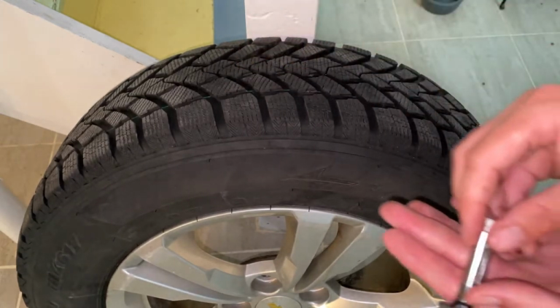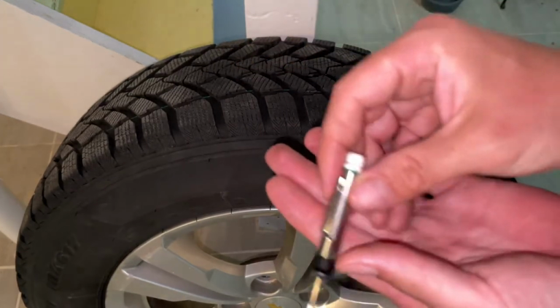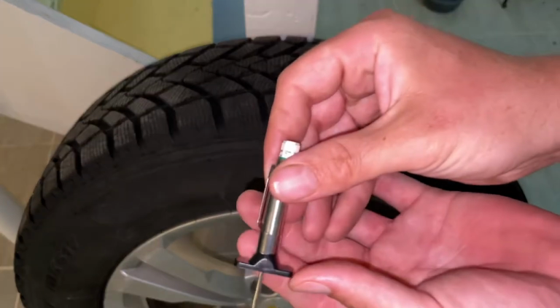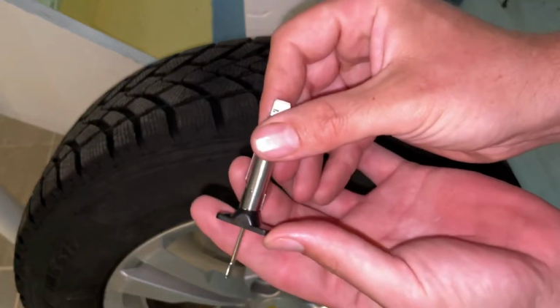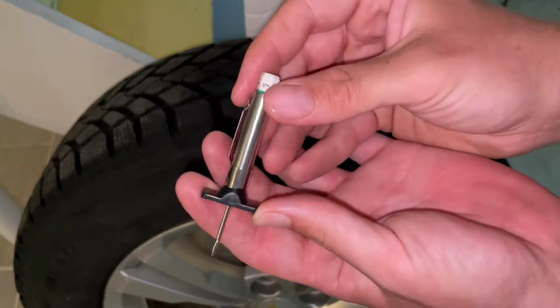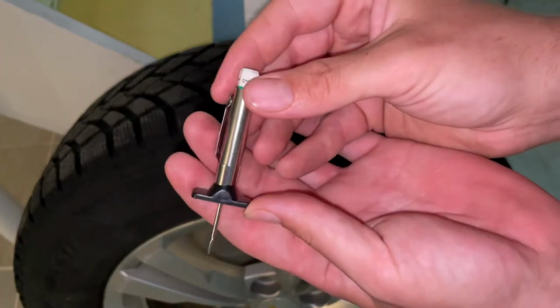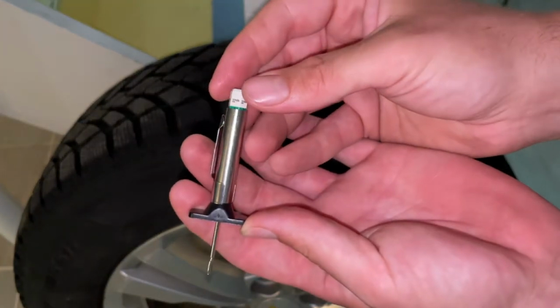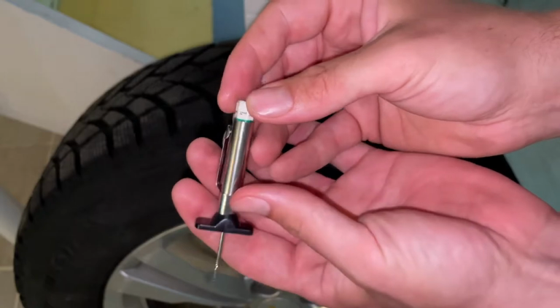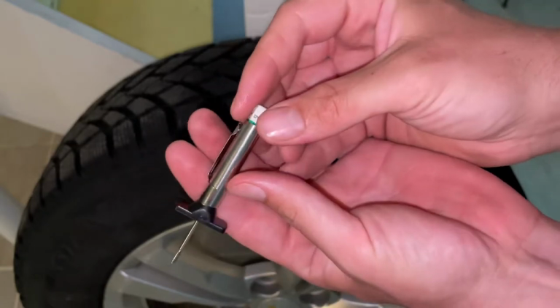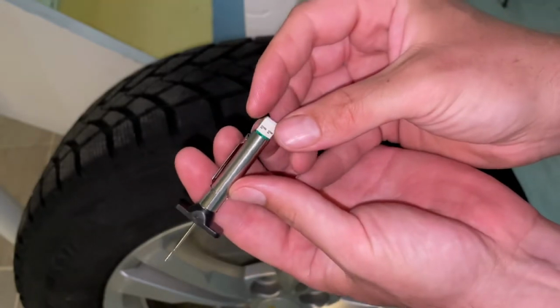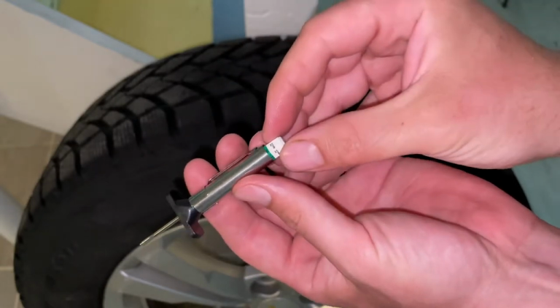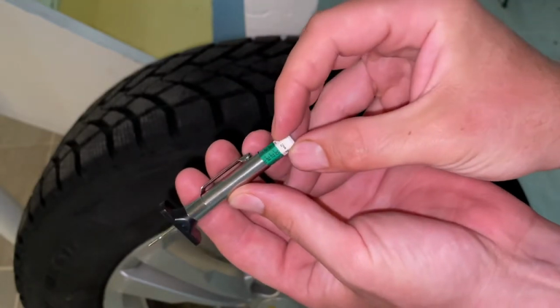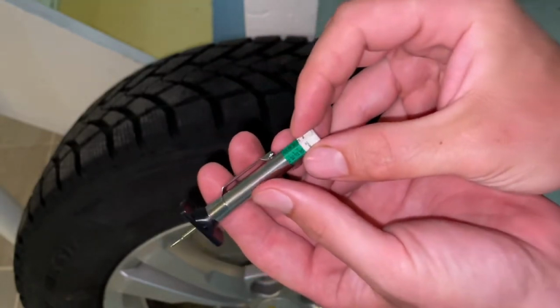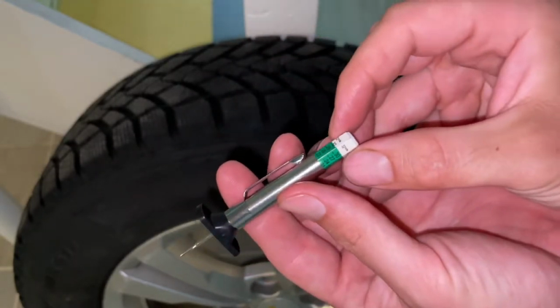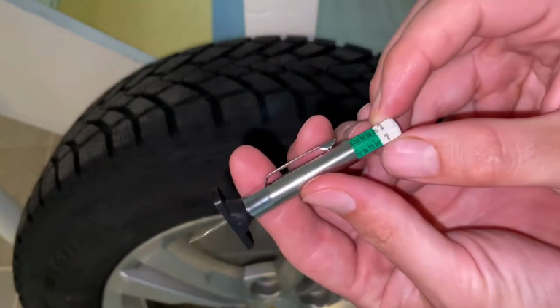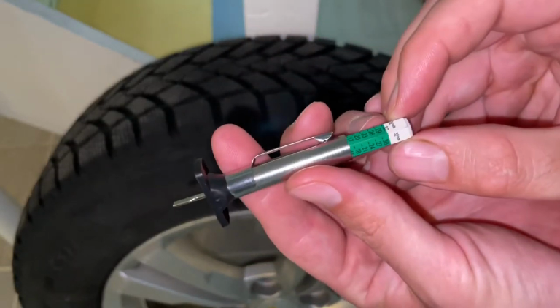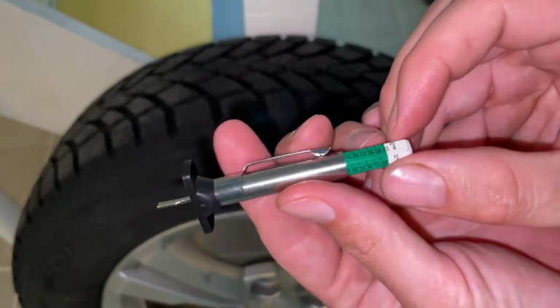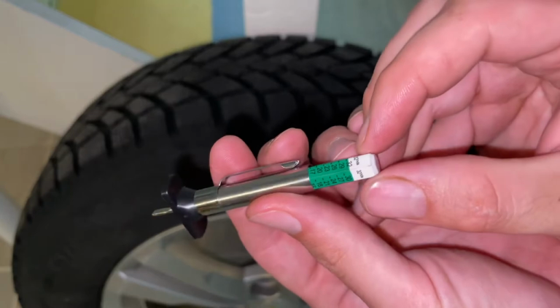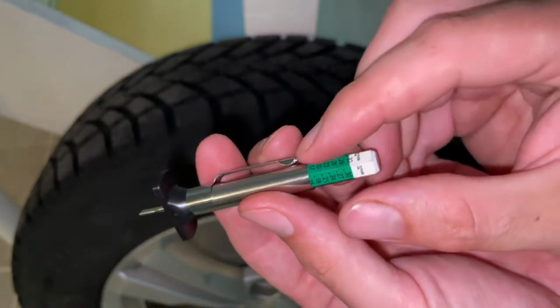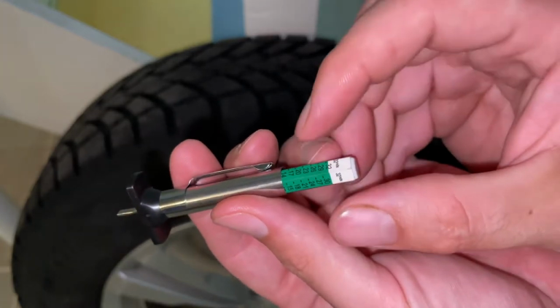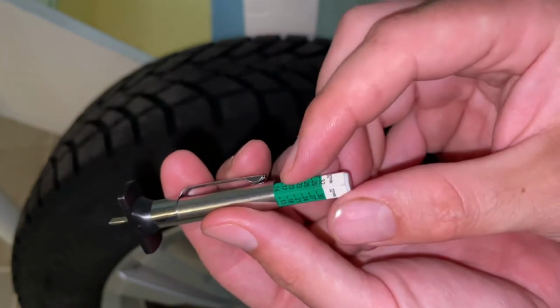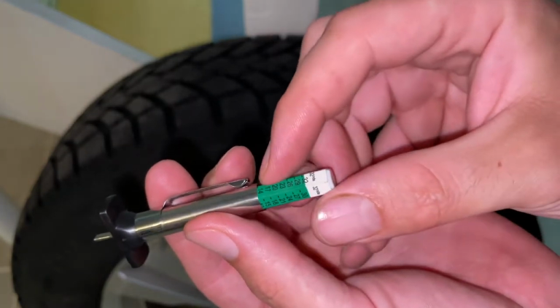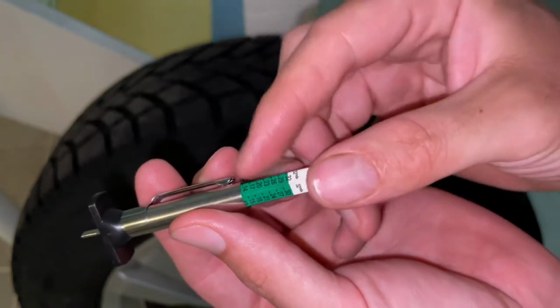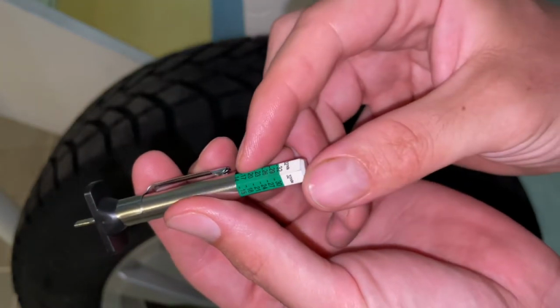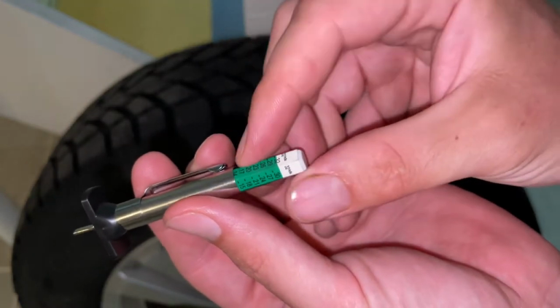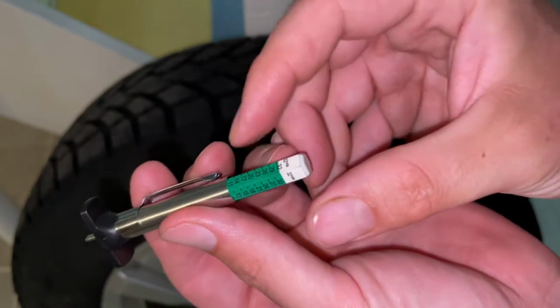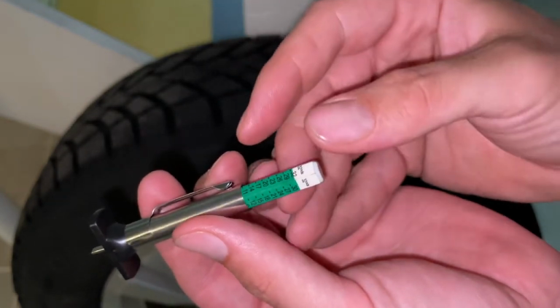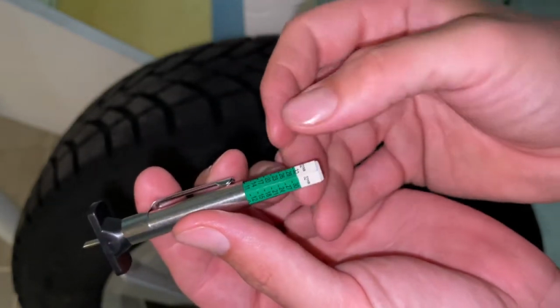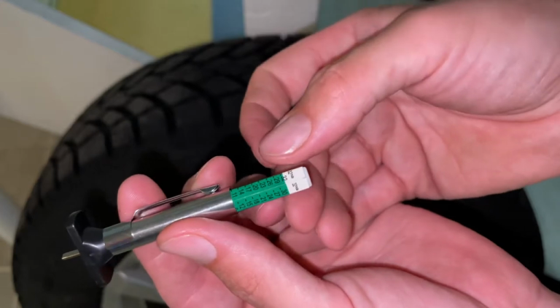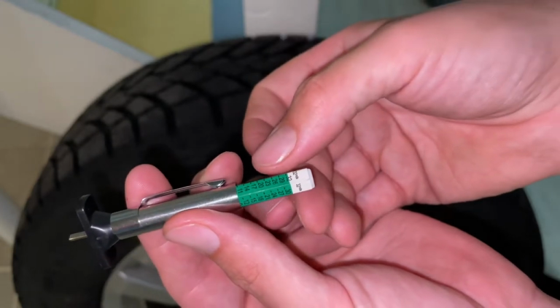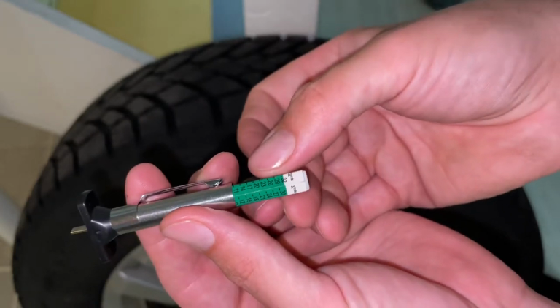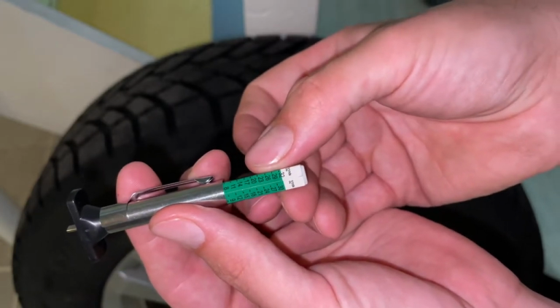To do so we're going to be using this tire tread depth gauge. They're about five dollars on Amazon and it's actually color coded right here. What it indicates with the color is if the tread is within the green lines here, it's good to go and you don't need to worry about anything.